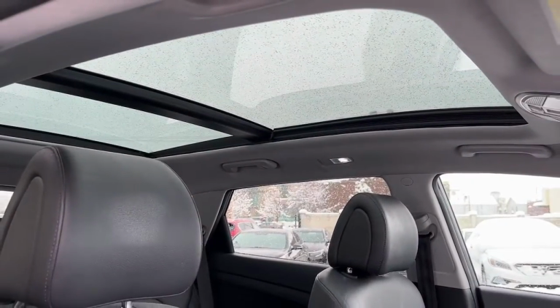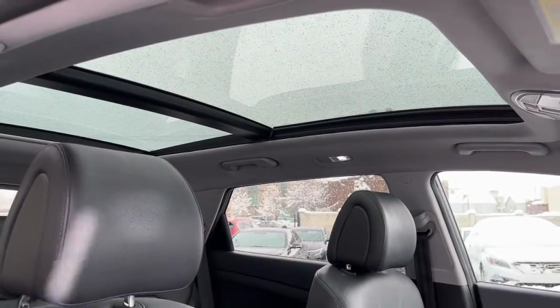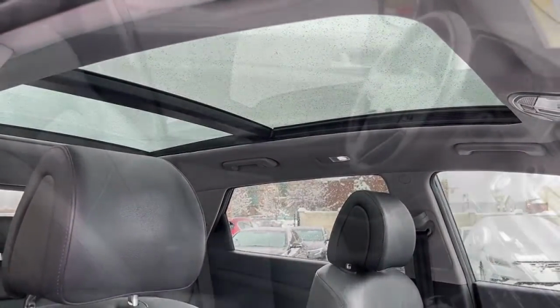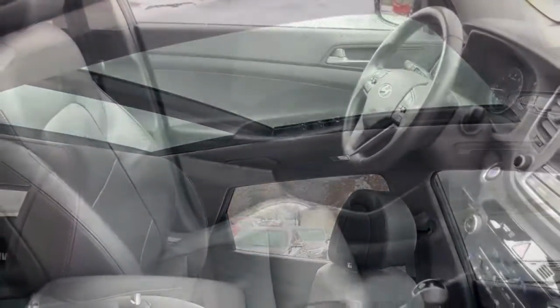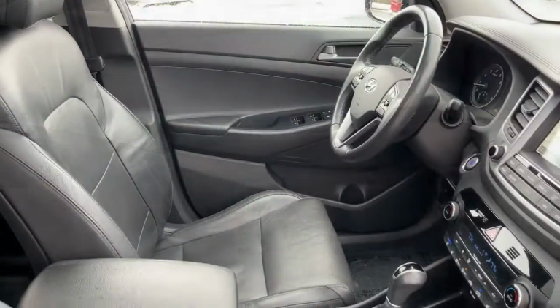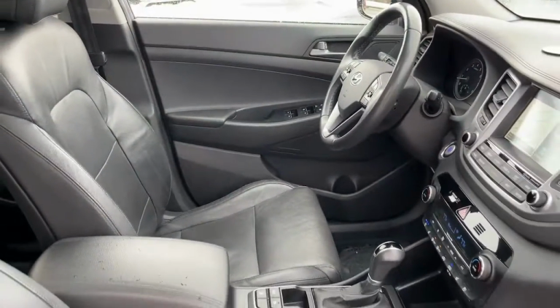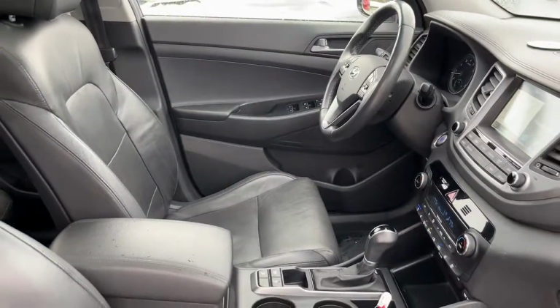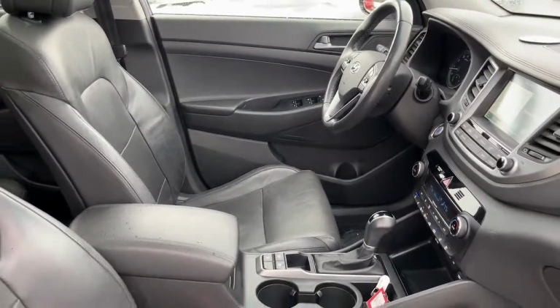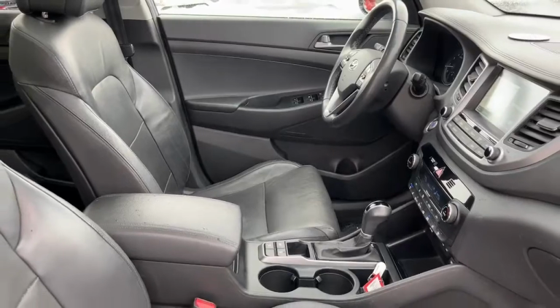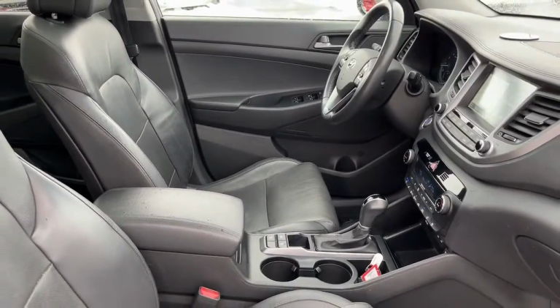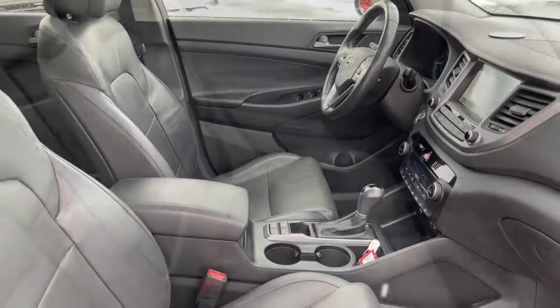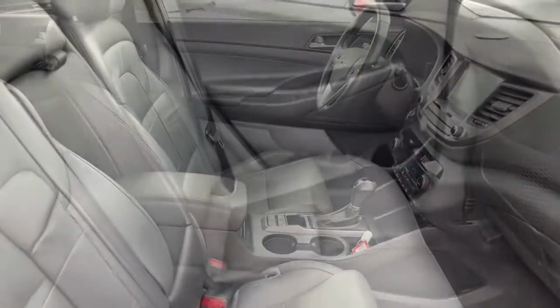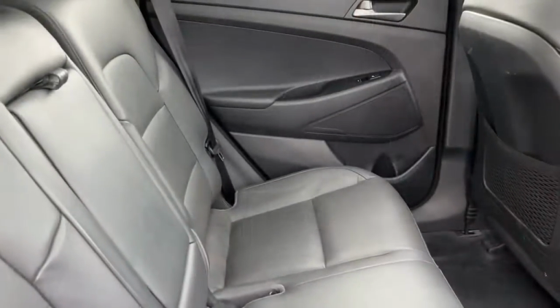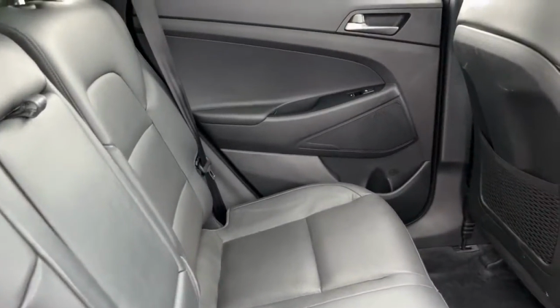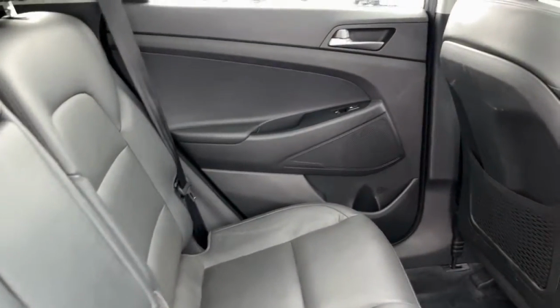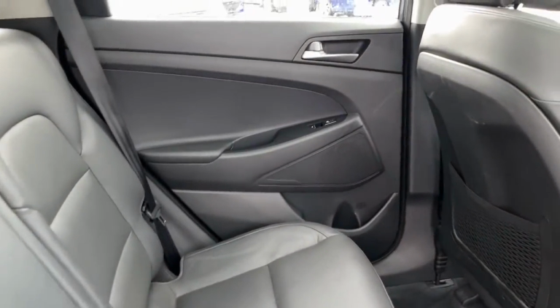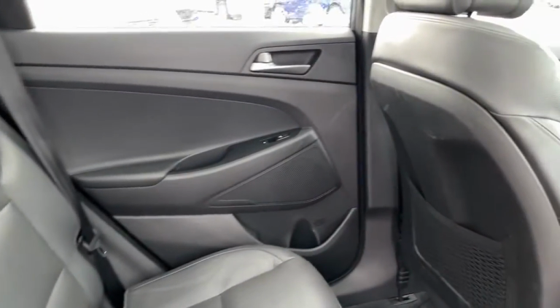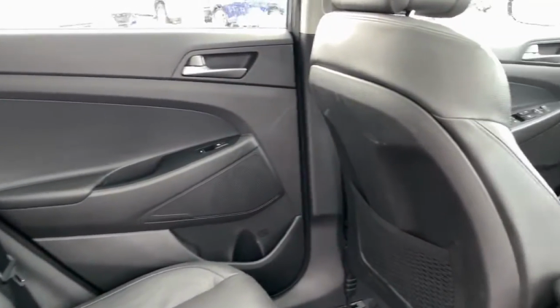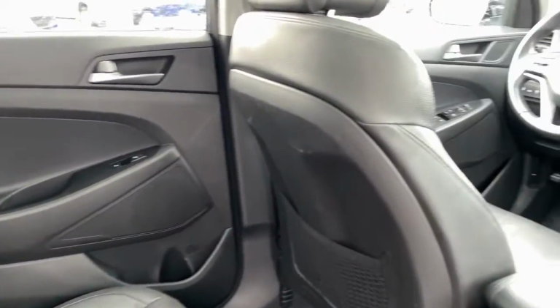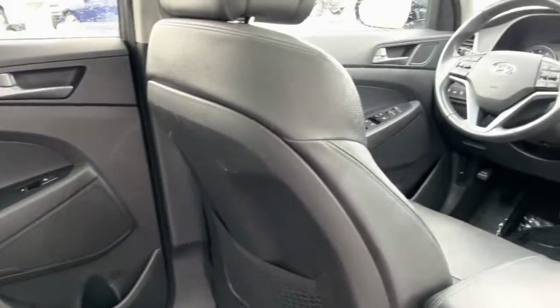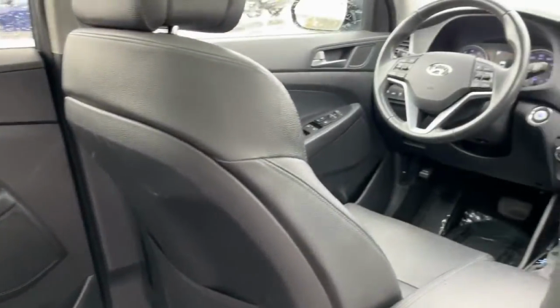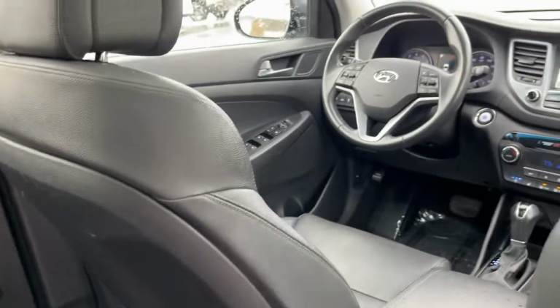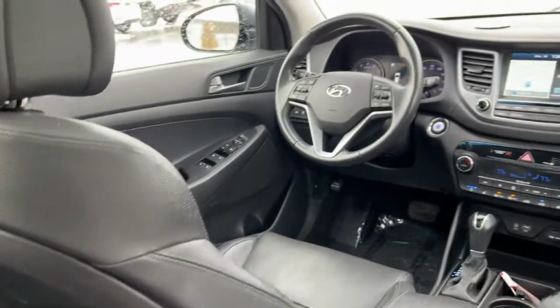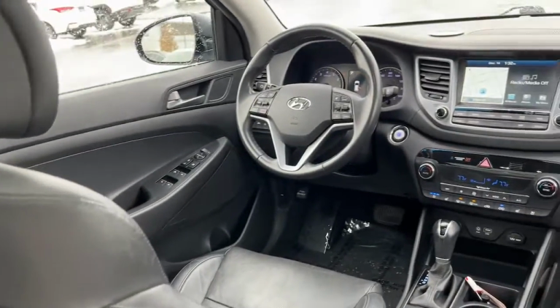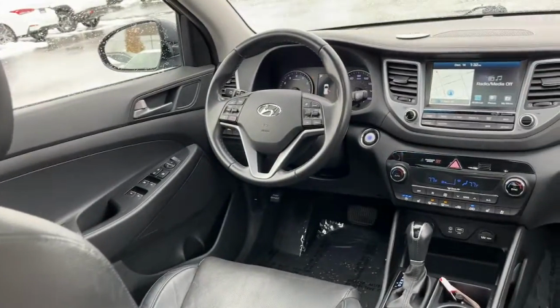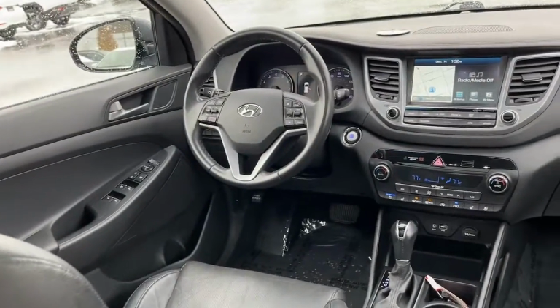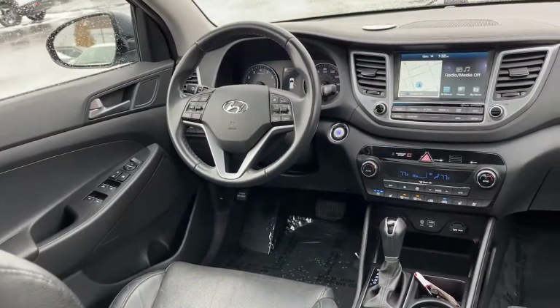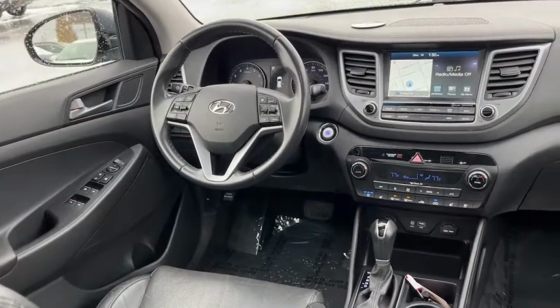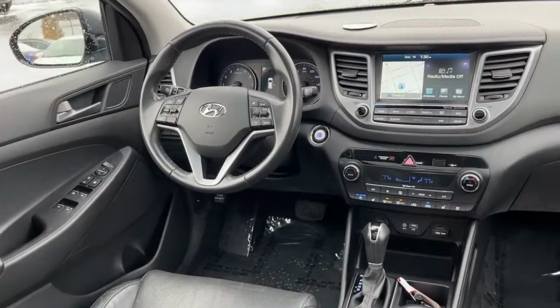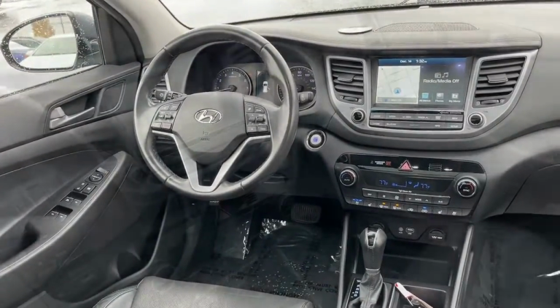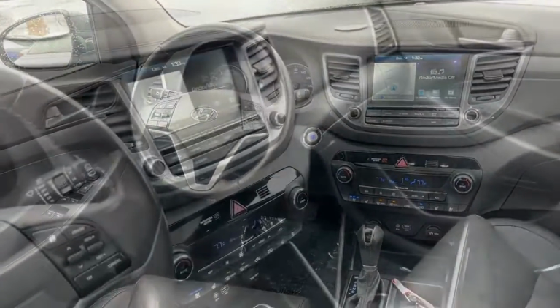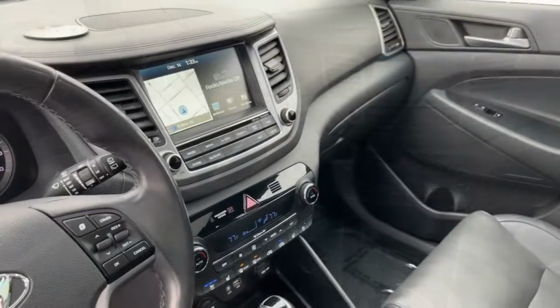Panoramic roof, keyless entry, satellite radio, power passenger seat, heated mirrors, lane keeping assist, power lift gate, fog lamps, heated rear seat, dual zone AC.